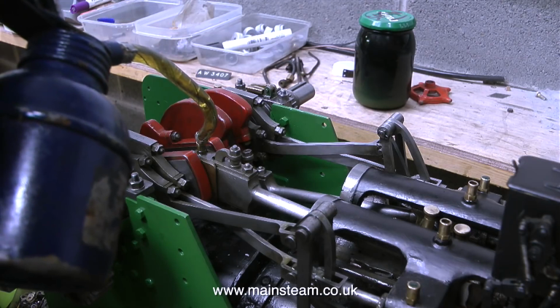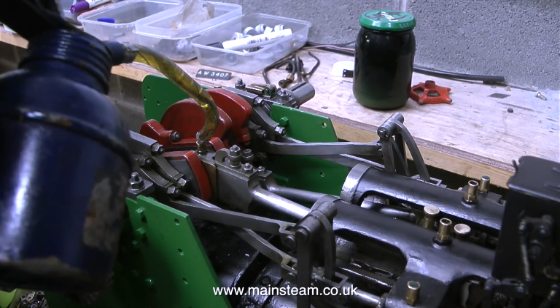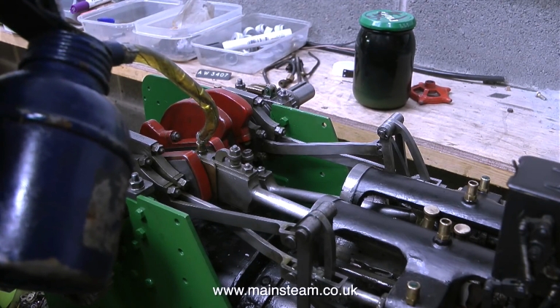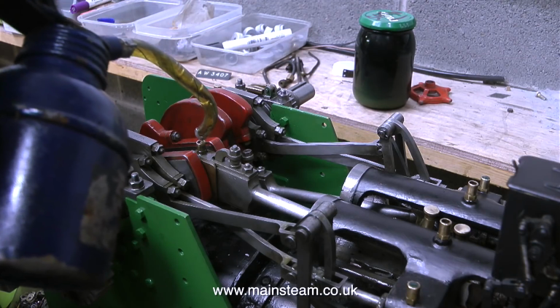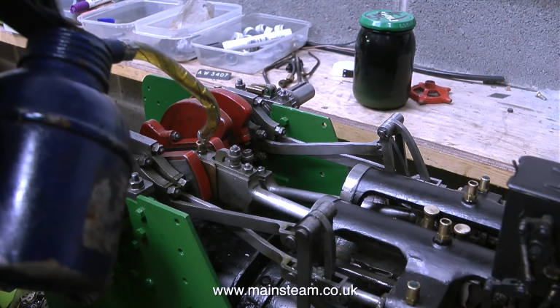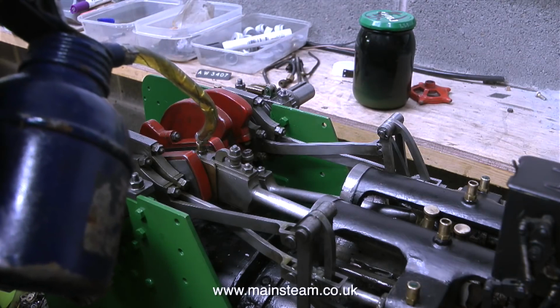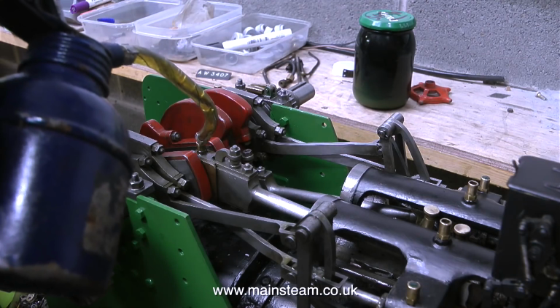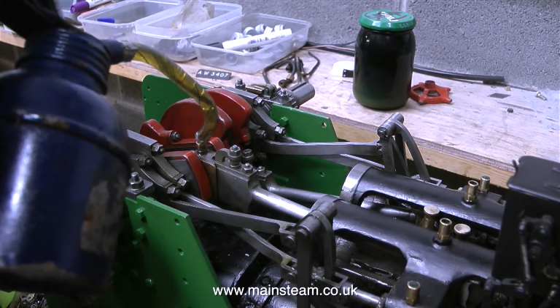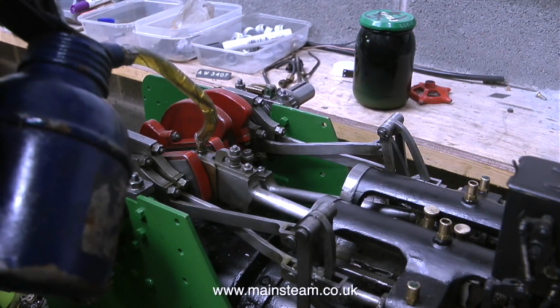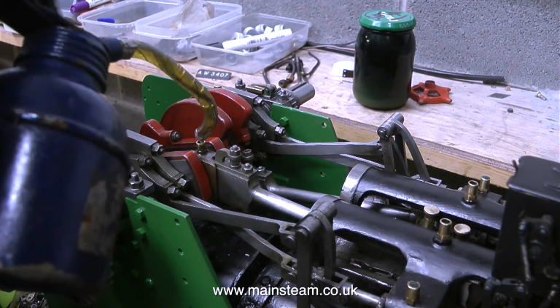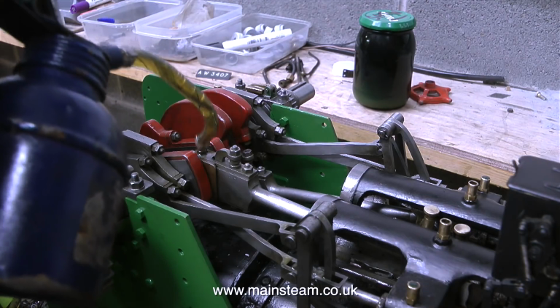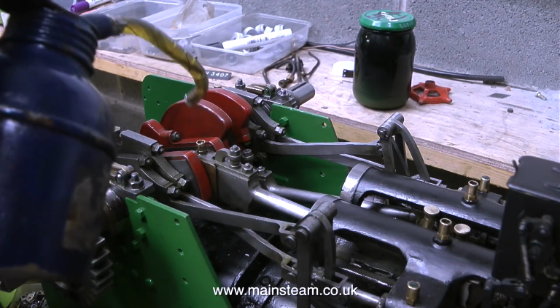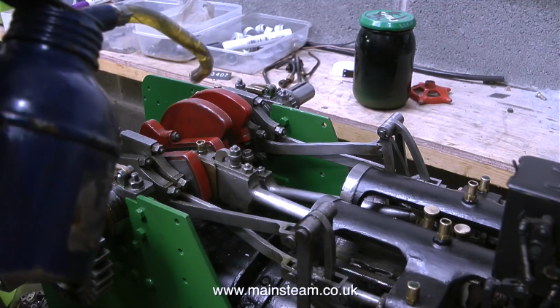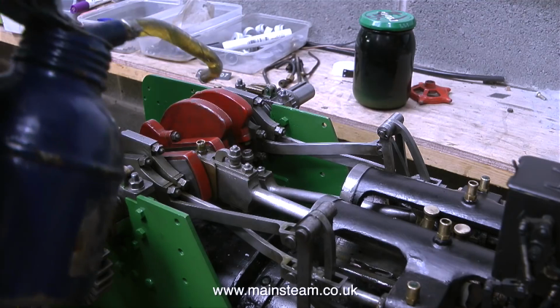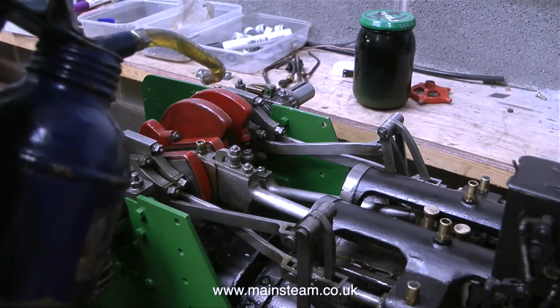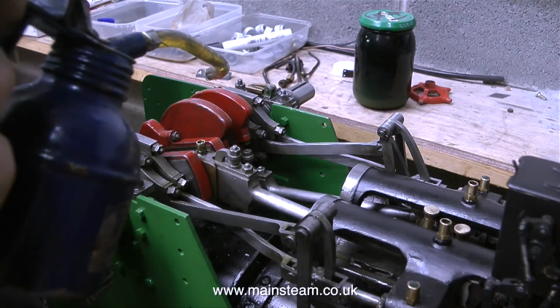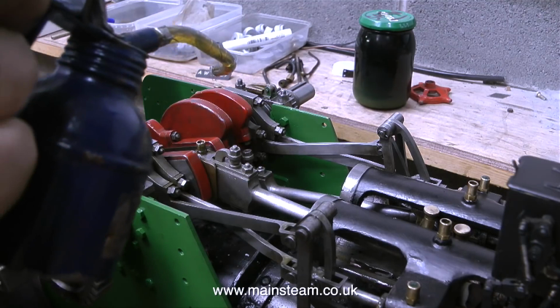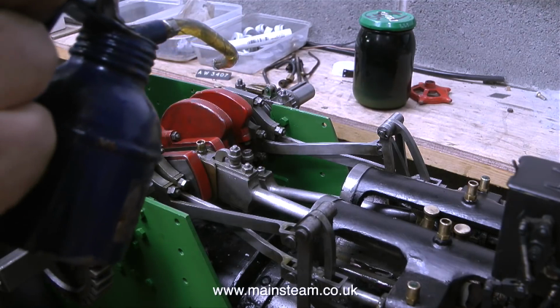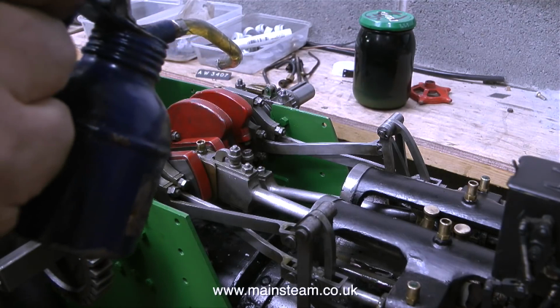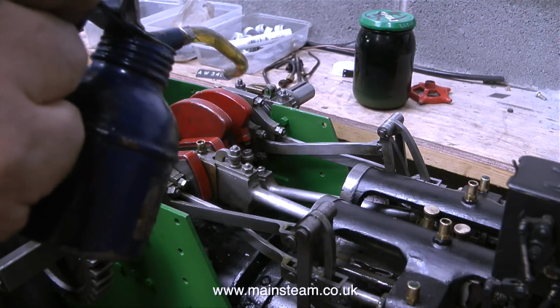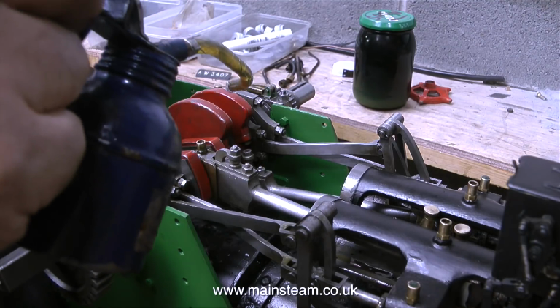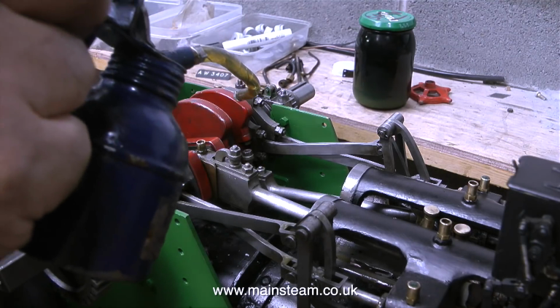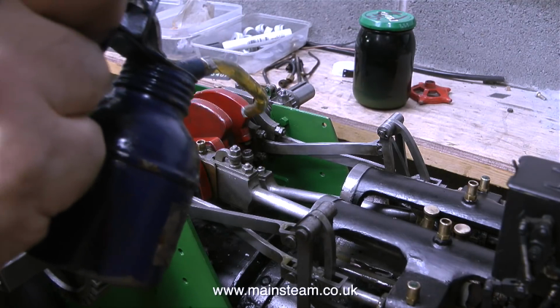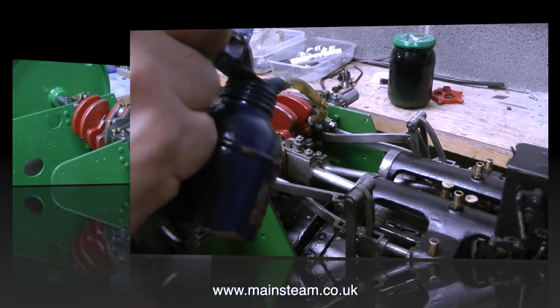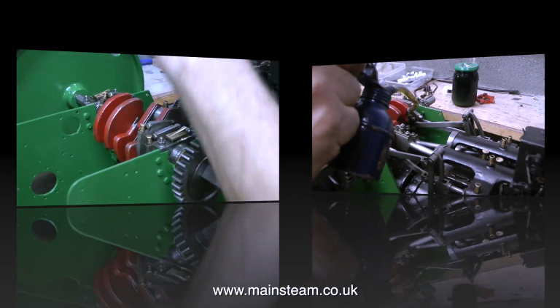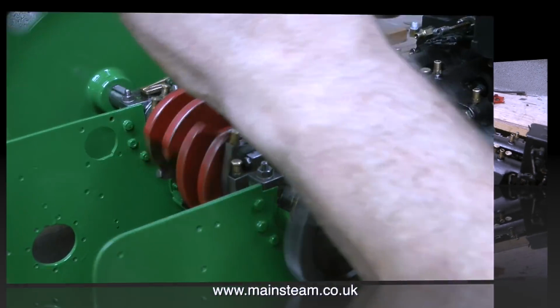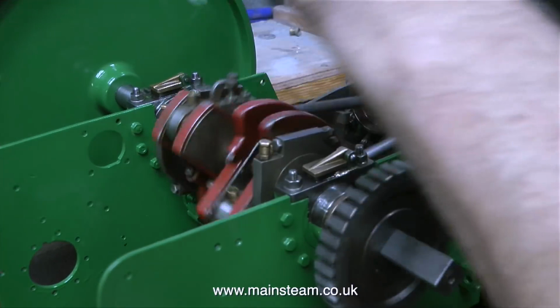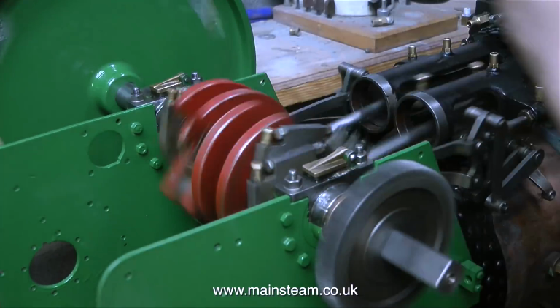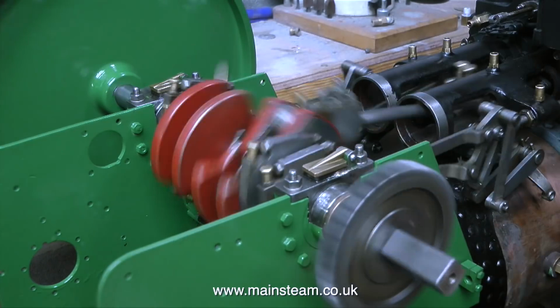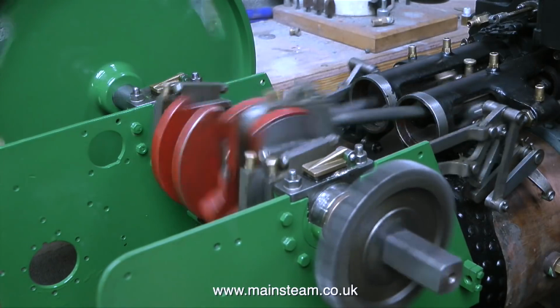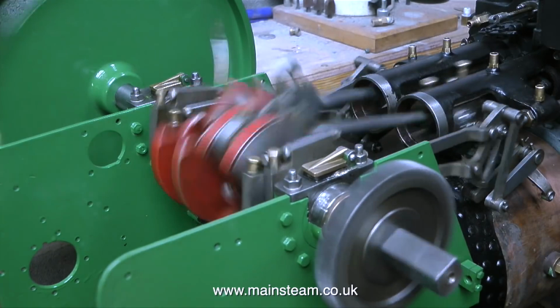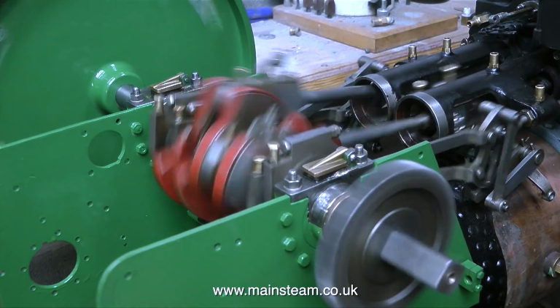The first thing to do, obviously, is to oil everything that moves. Then I temporarily fit the flywheel, connect some air, and give it a push. Here we go!